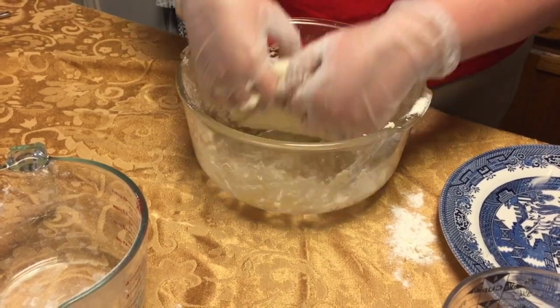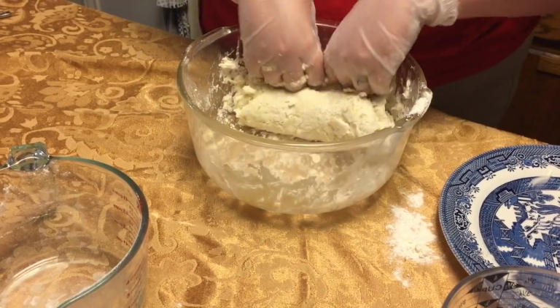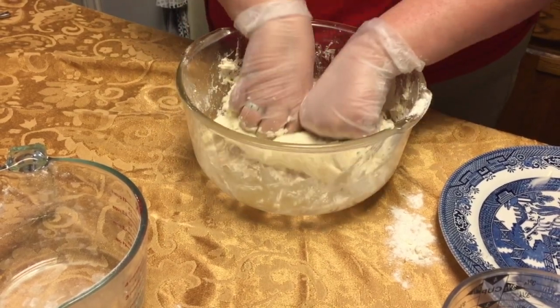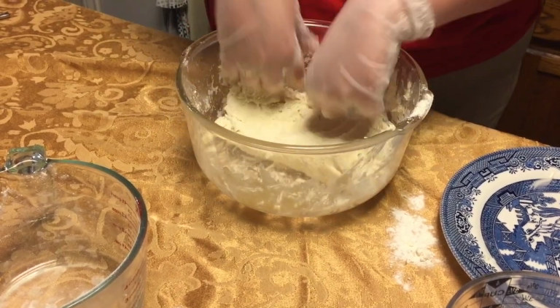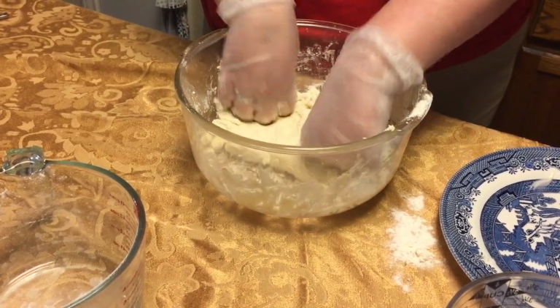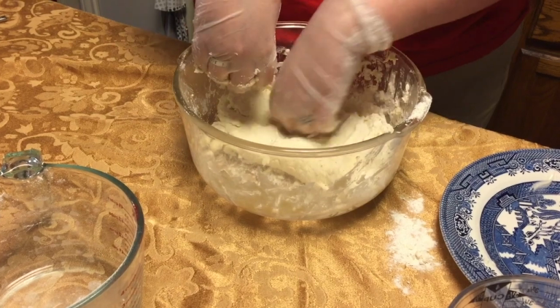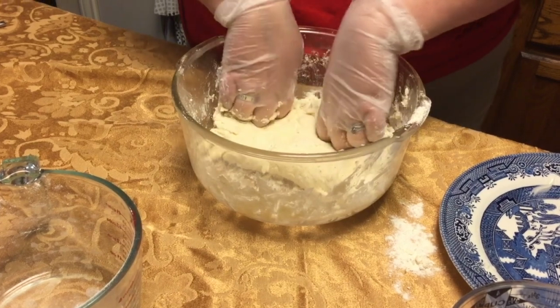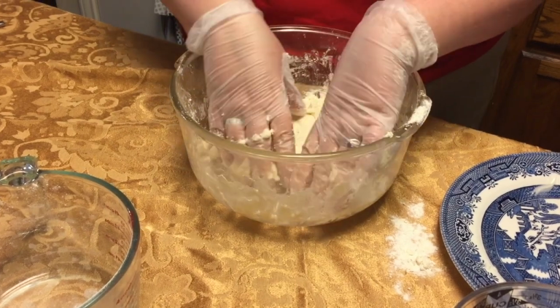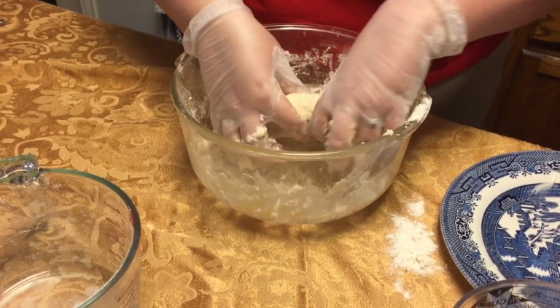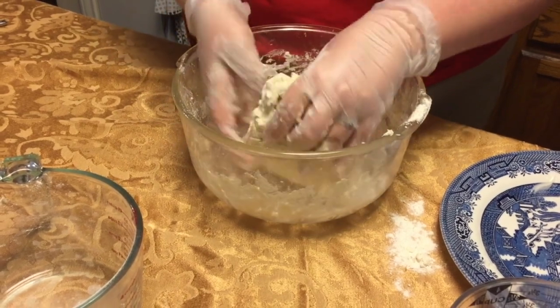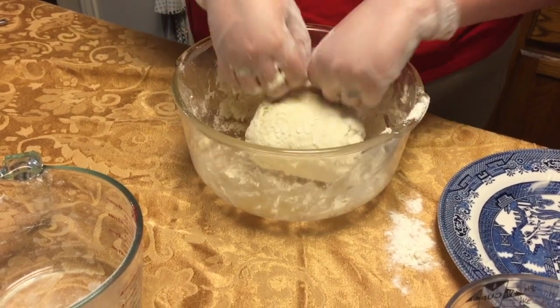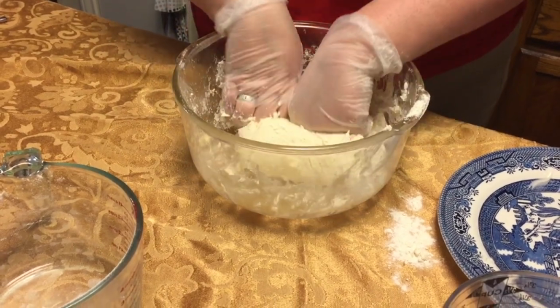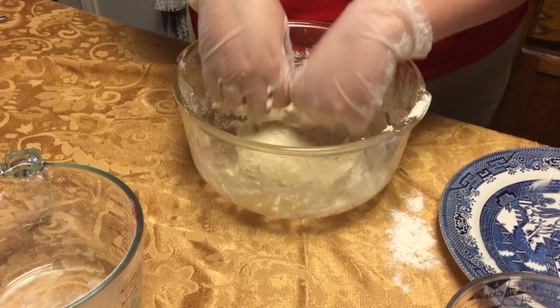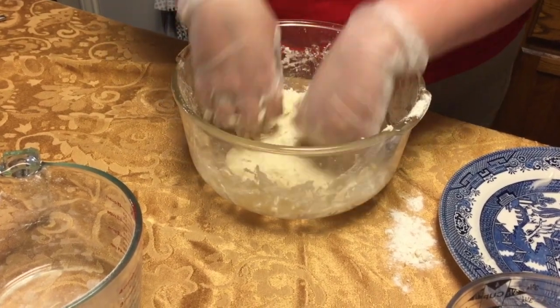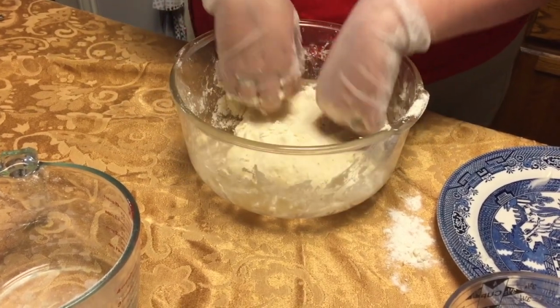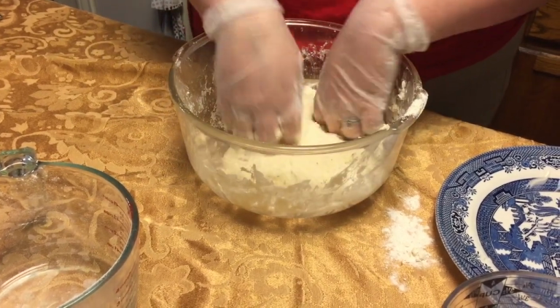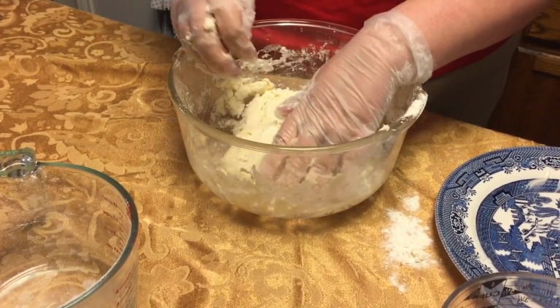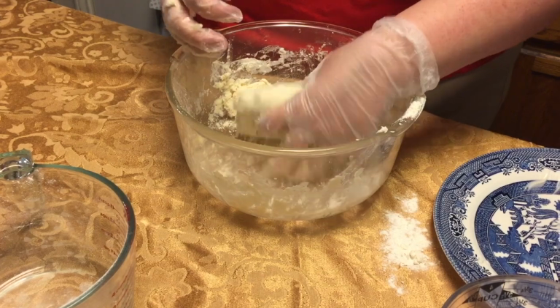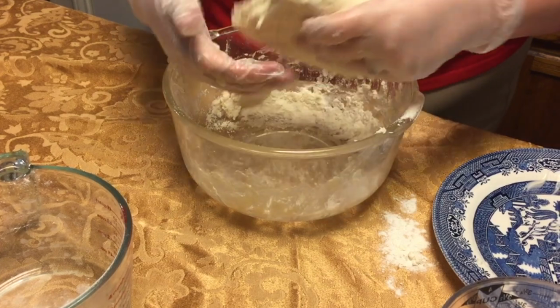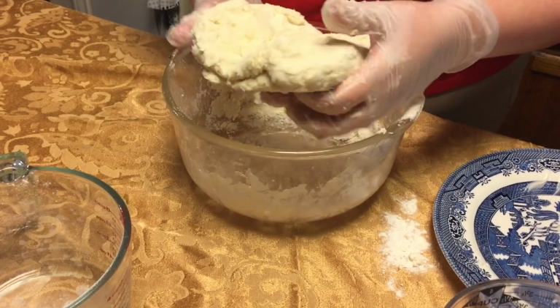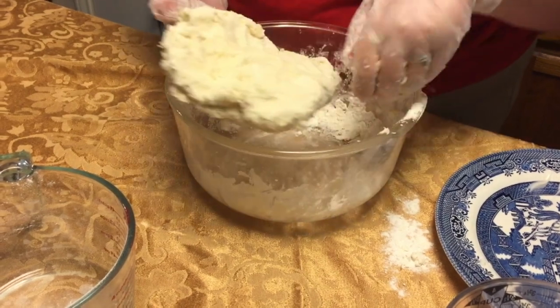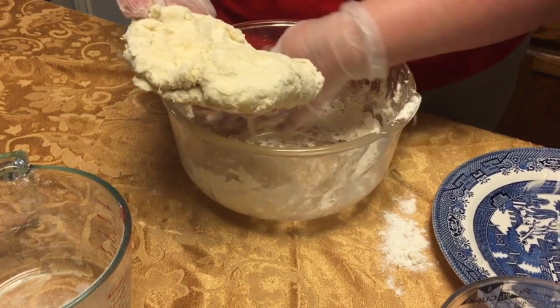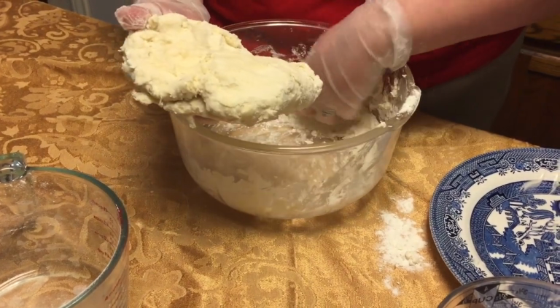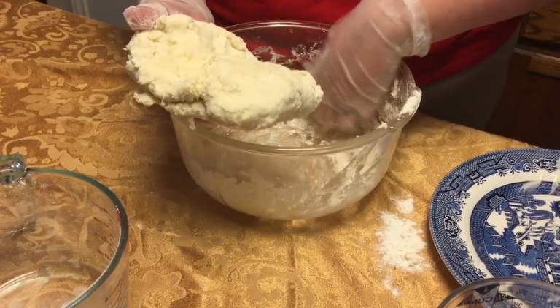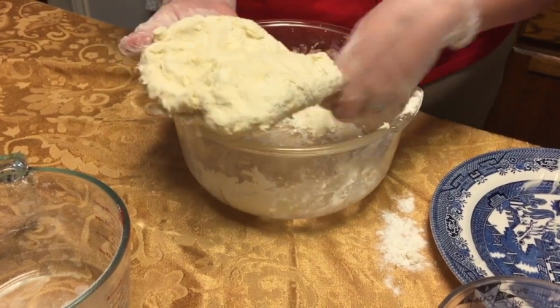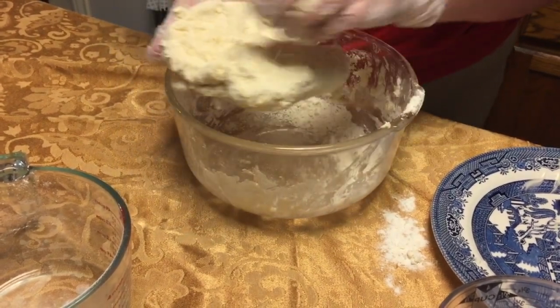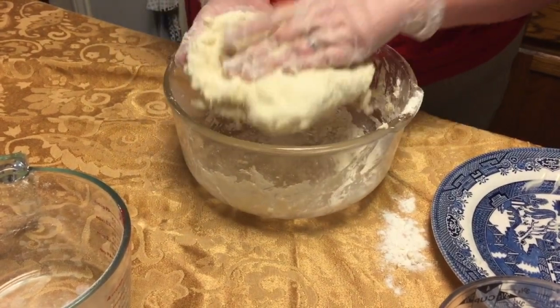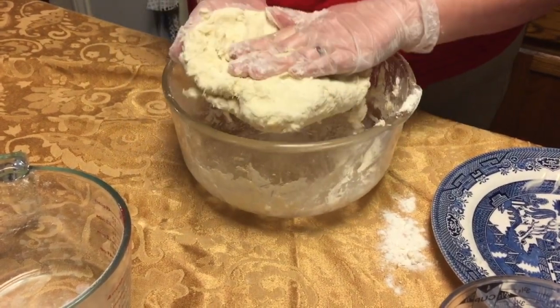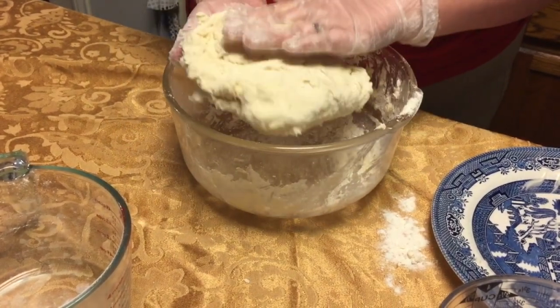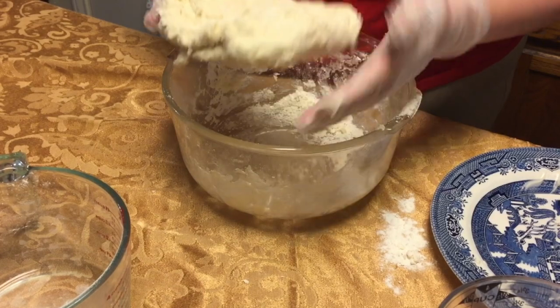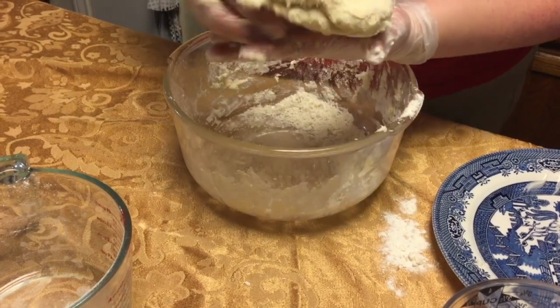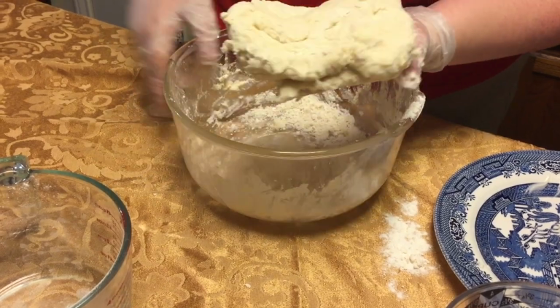So you've seen I've gently folded this and pressed it down. I like to do that about three or four times, and then we have this nice bit of dough here. I'm going to go ahead and get these other bits and pat it in there.